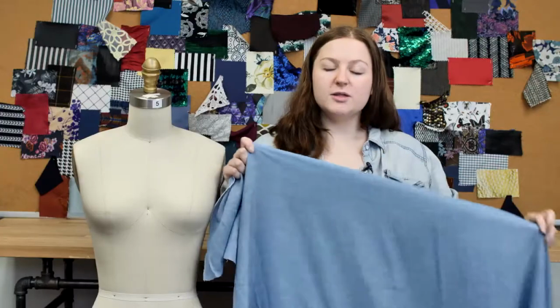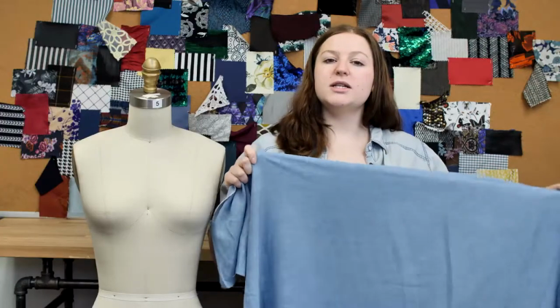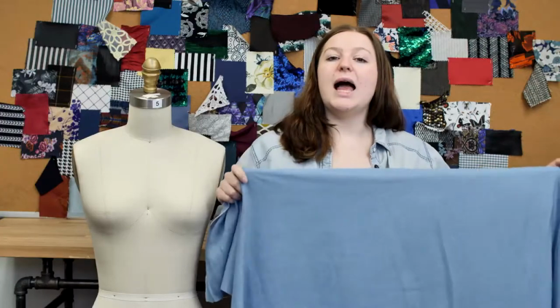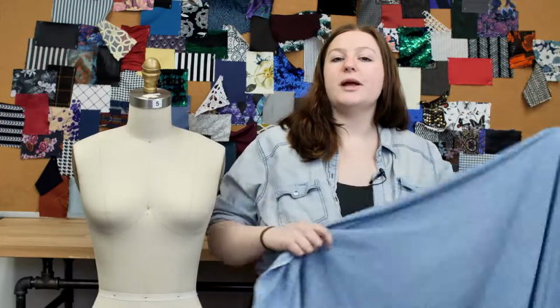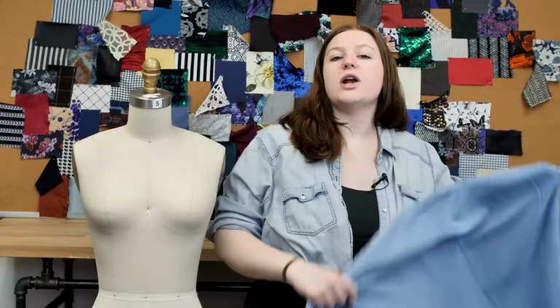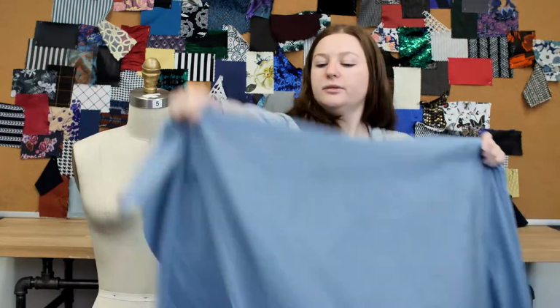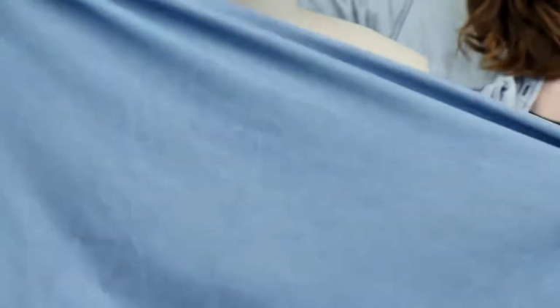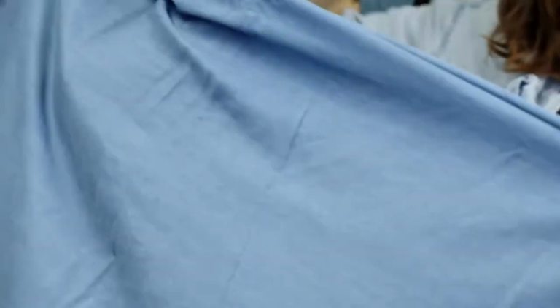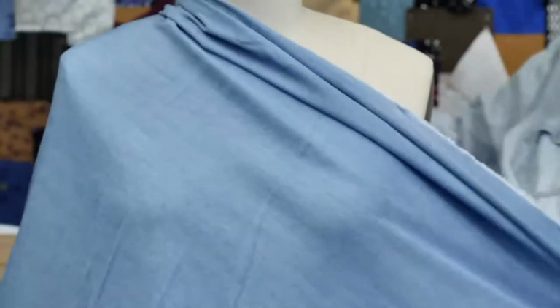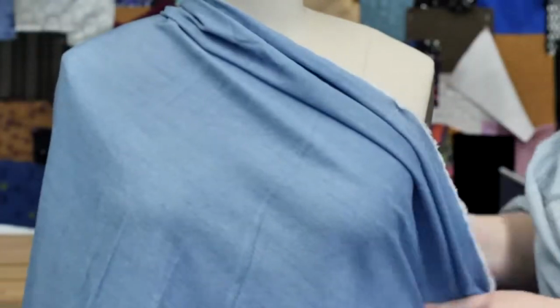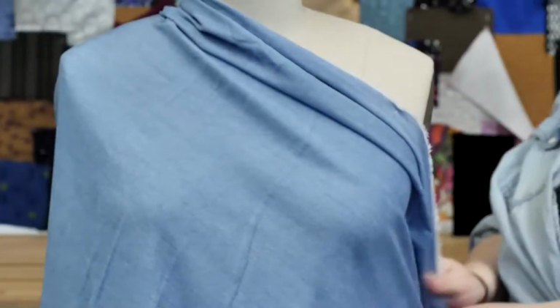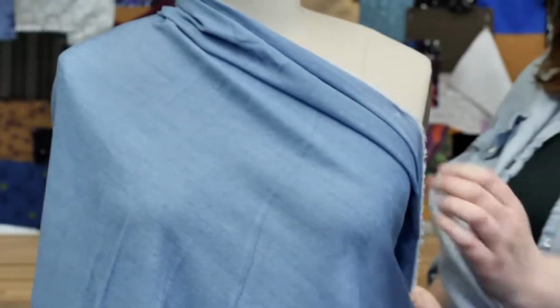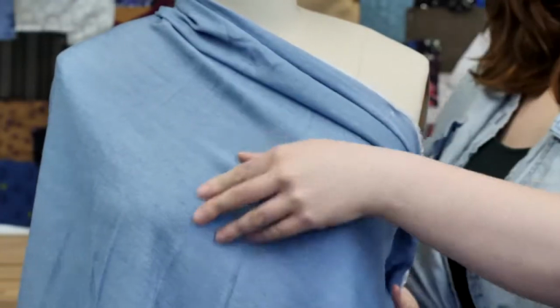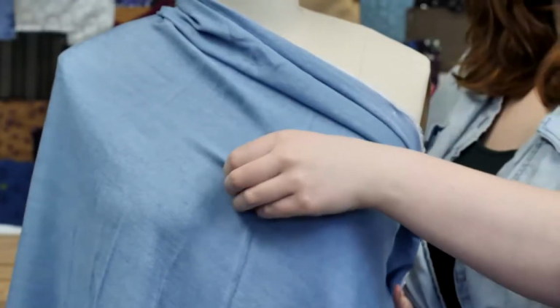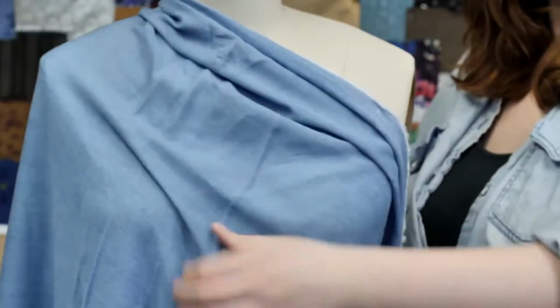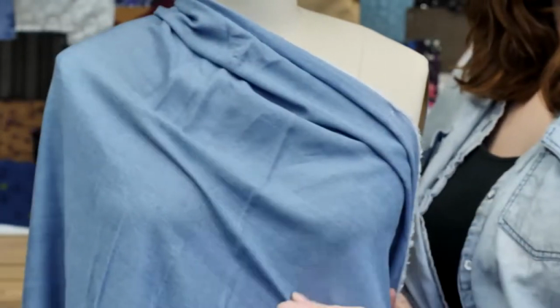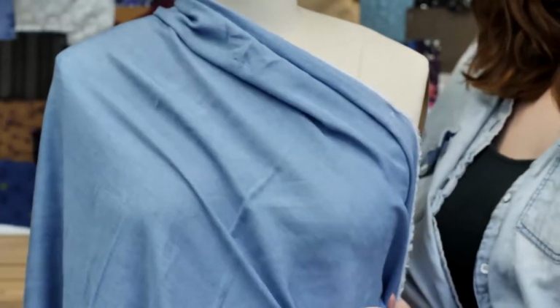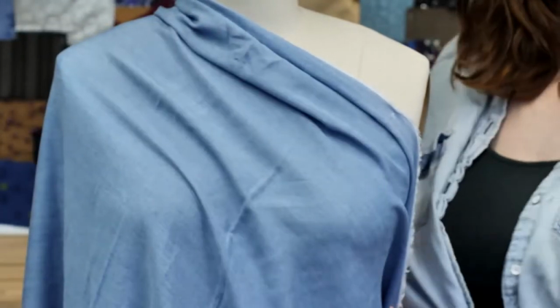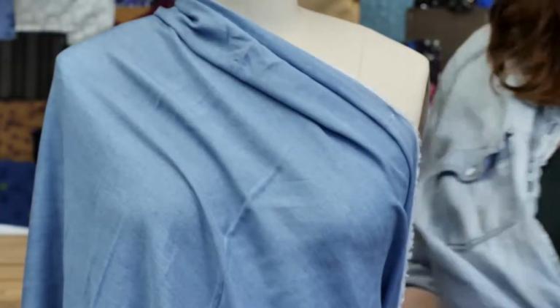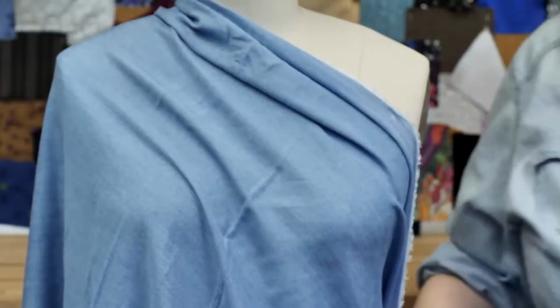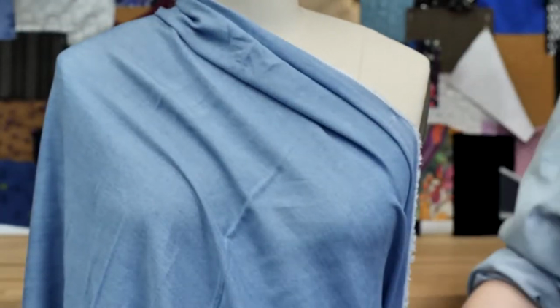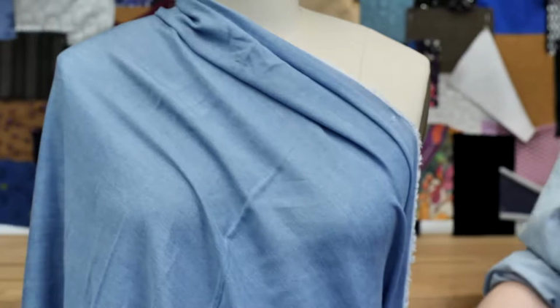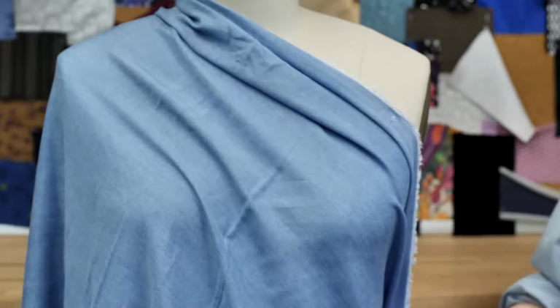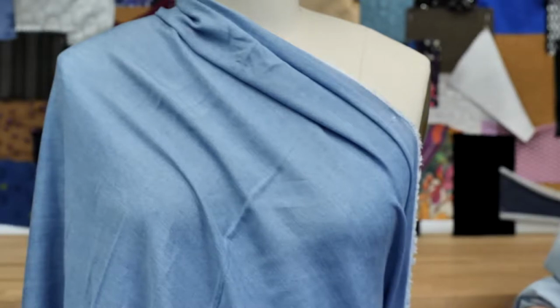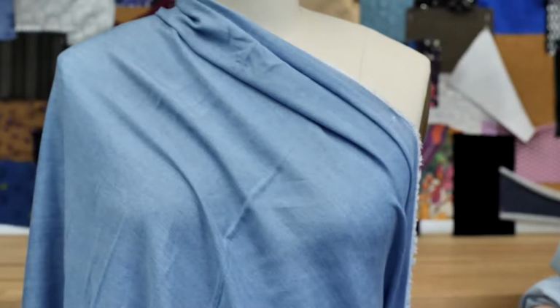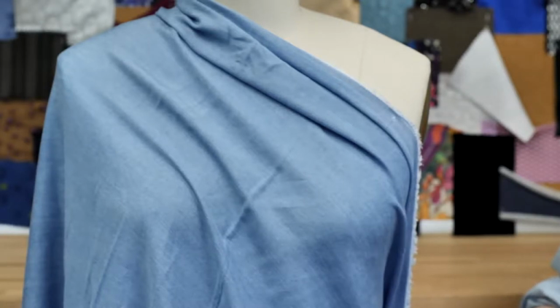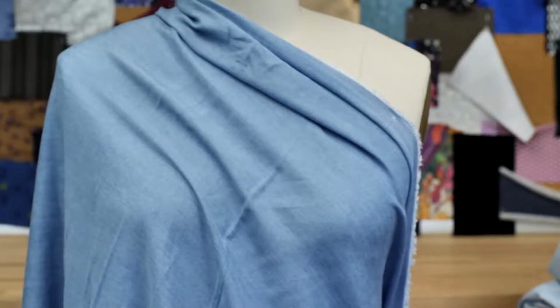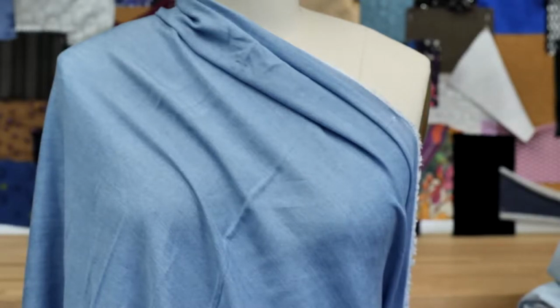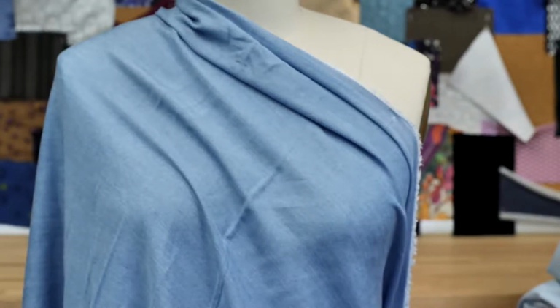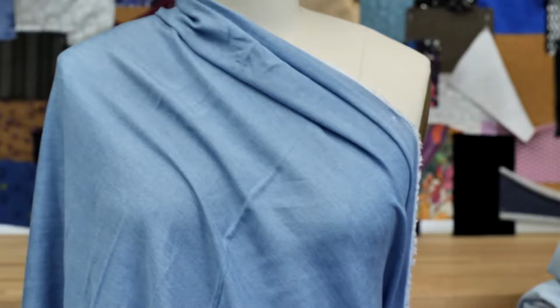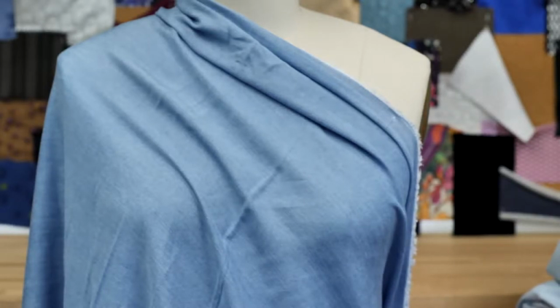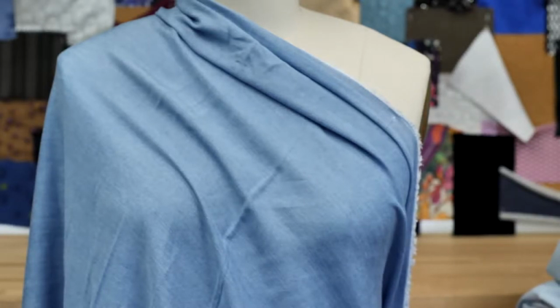This product has a relaxed bouncy drape and it's so lovely. I would want to fashion it into a wrap dress with puff sleeves, lined with a lilac charmeuse, and paired with lilac Mary Janes and a simple silver necklace.